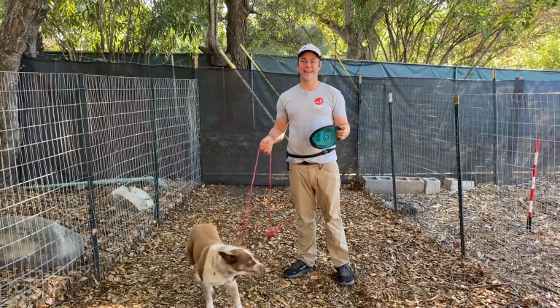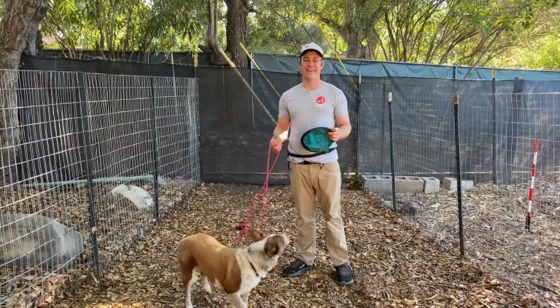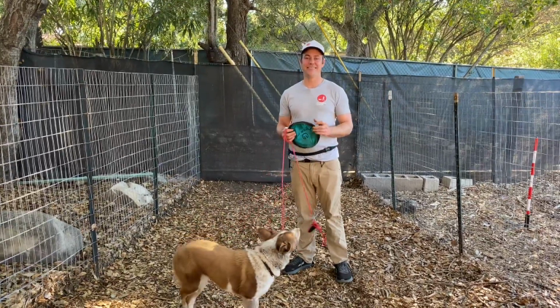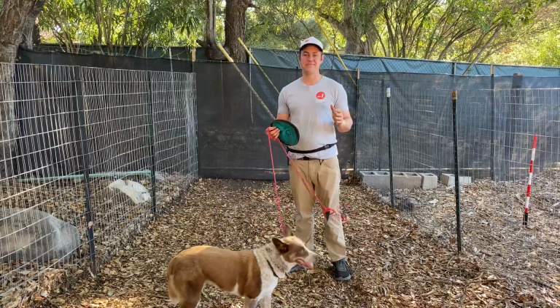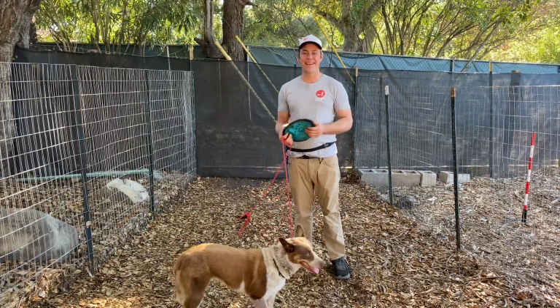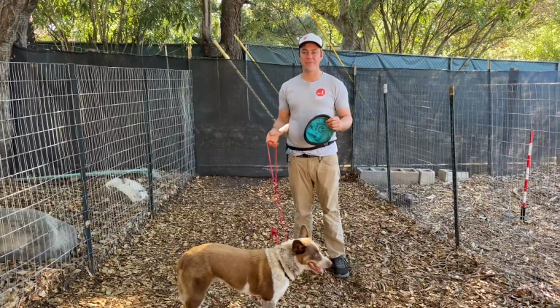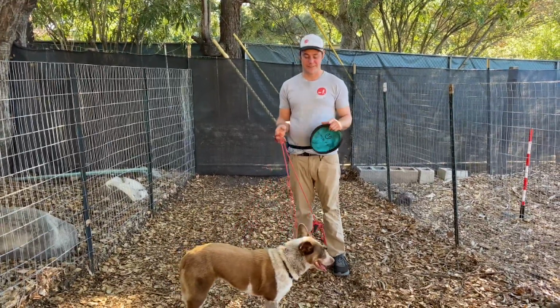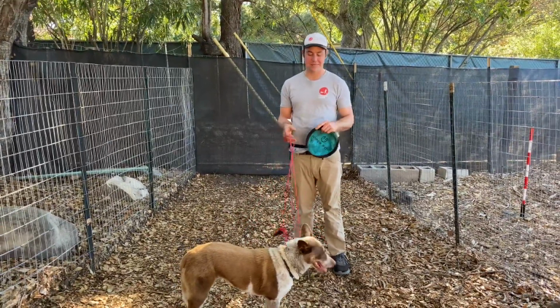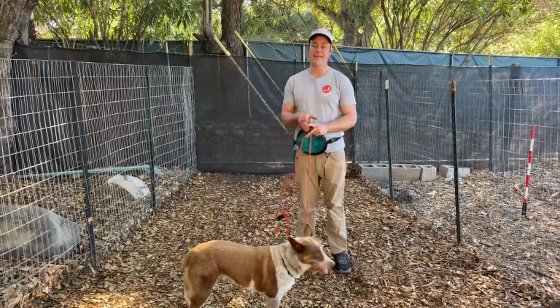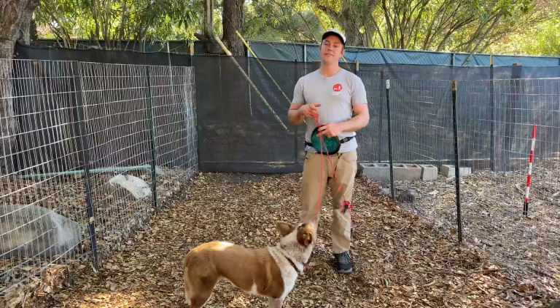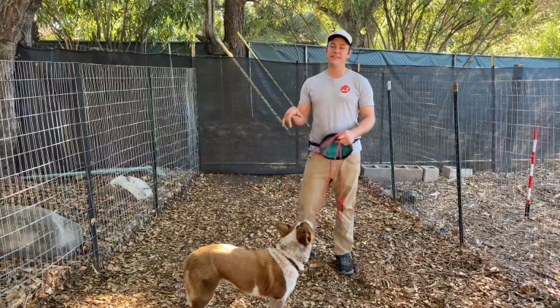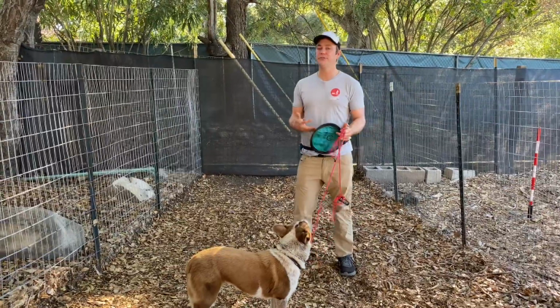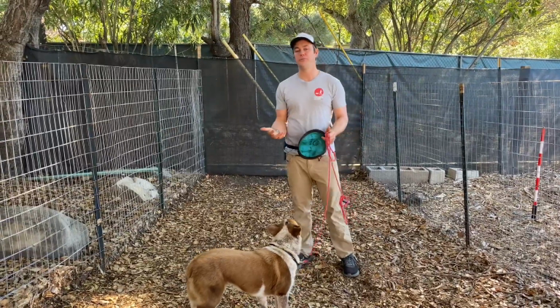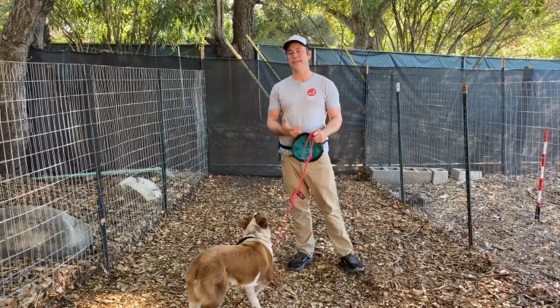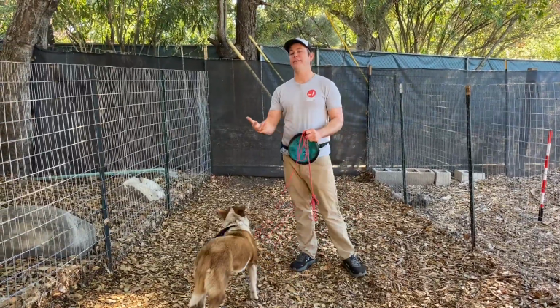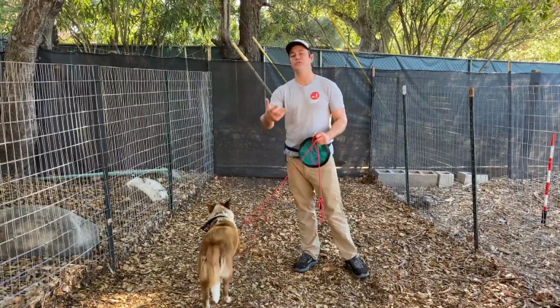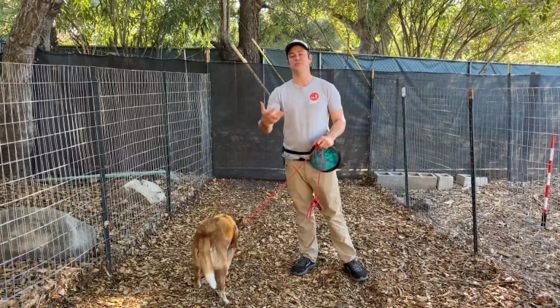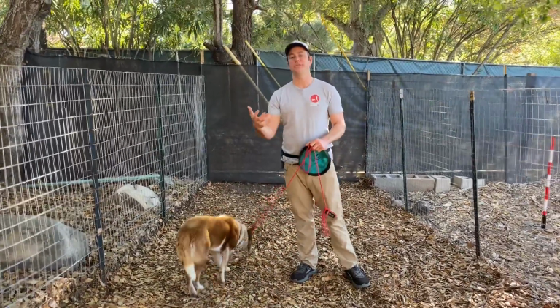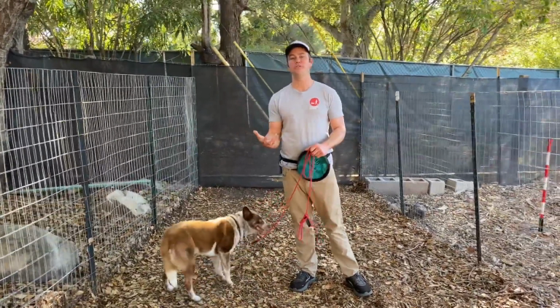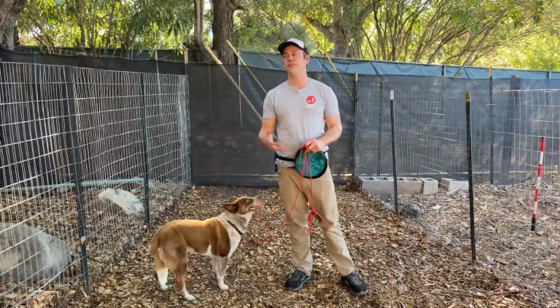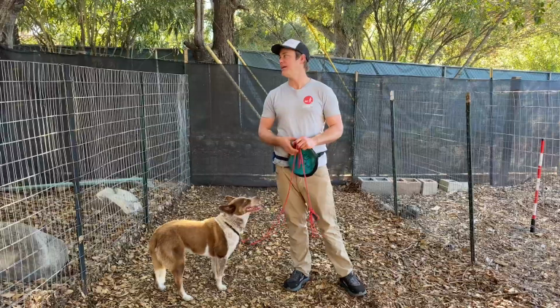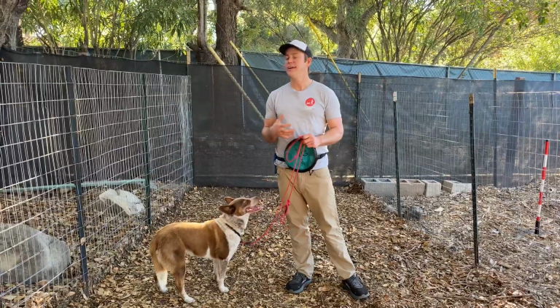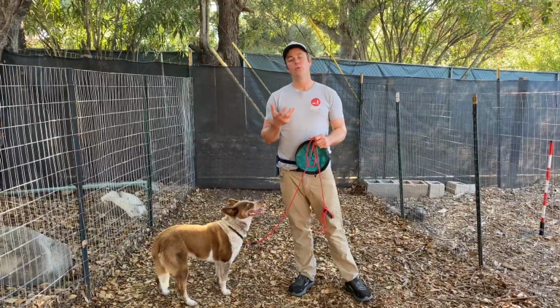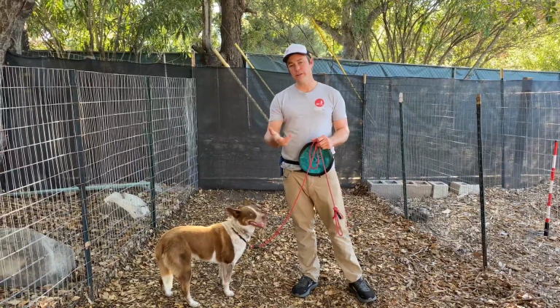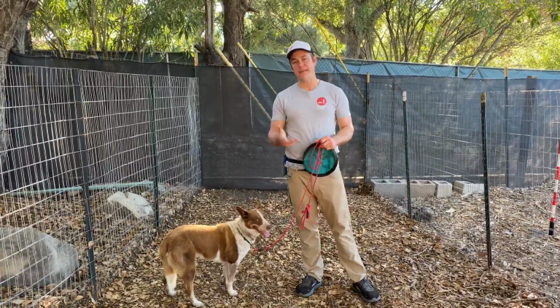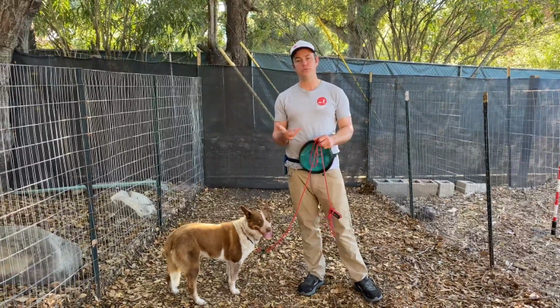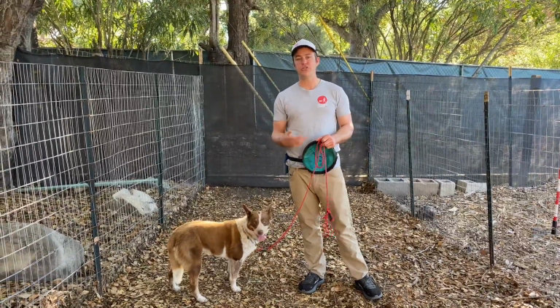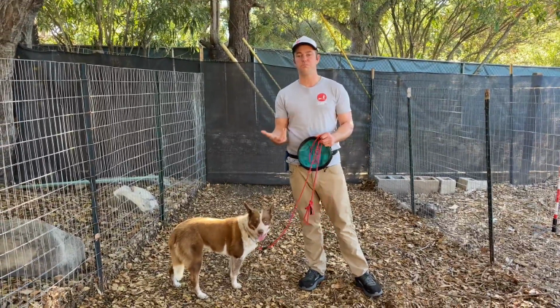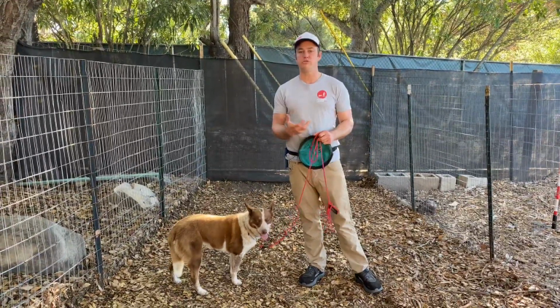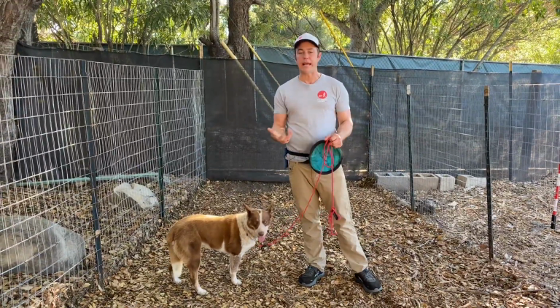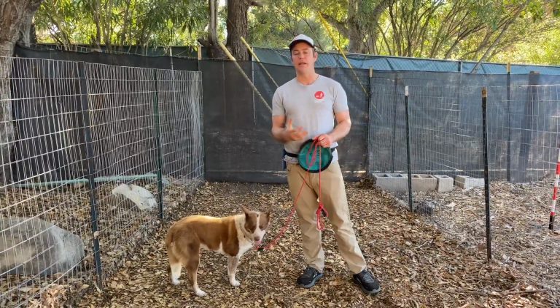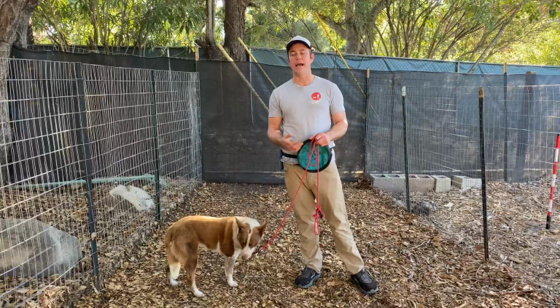Hey there, it's your main man E and I'm here with the lovely Billy. Billy's here for some reactivity — the owner was concerned possibly there was human aggression going on. What it really came down to was just some training that needed to happen.